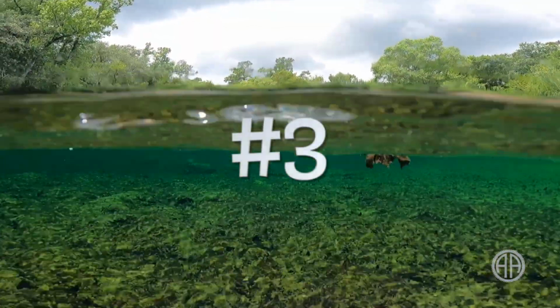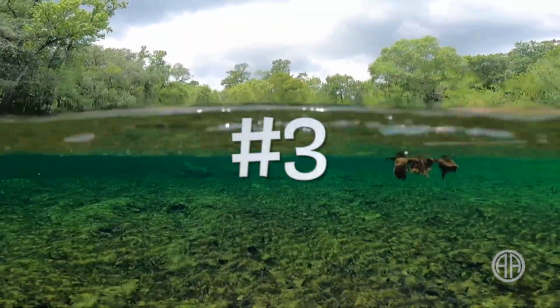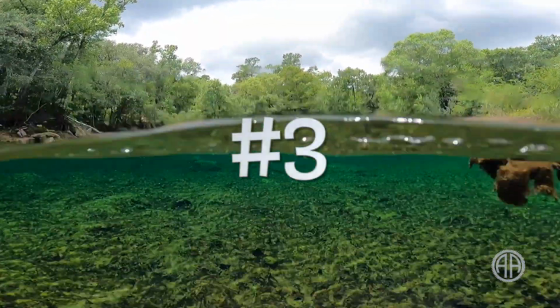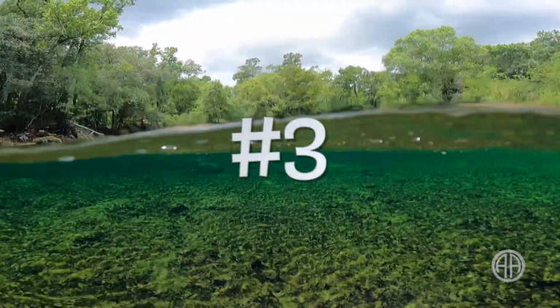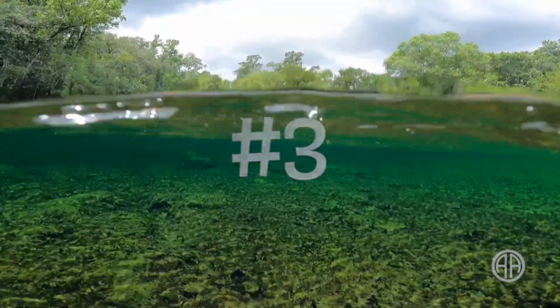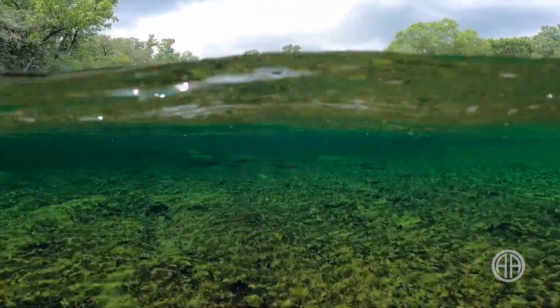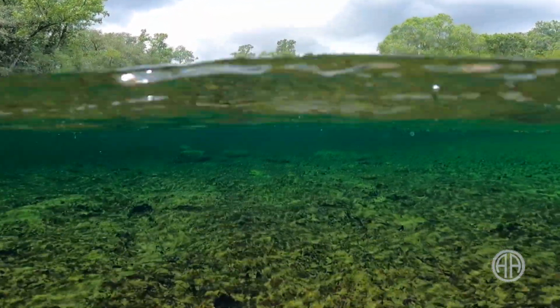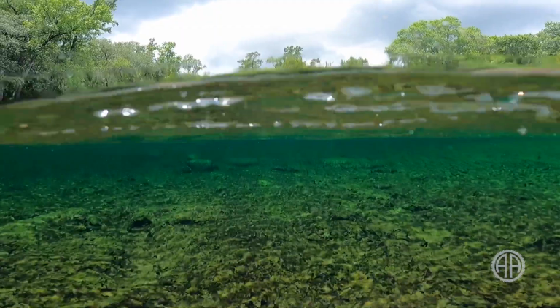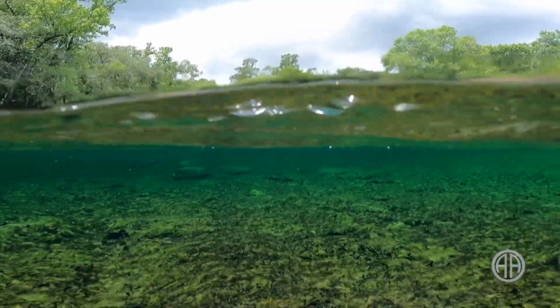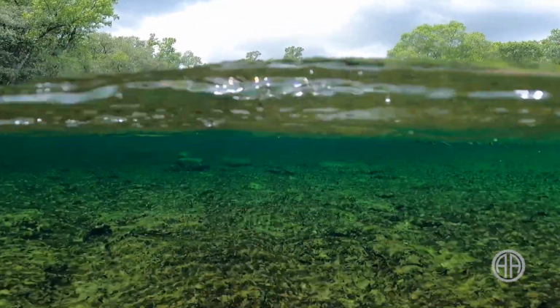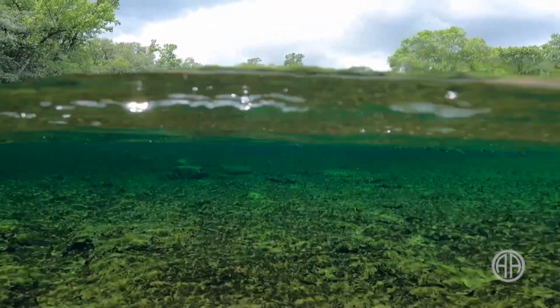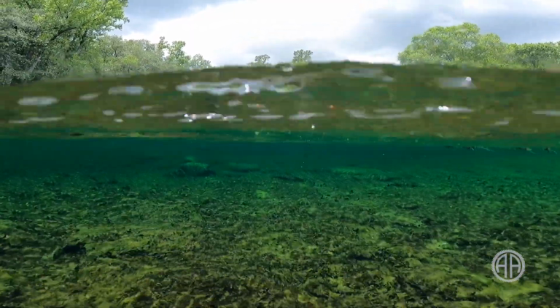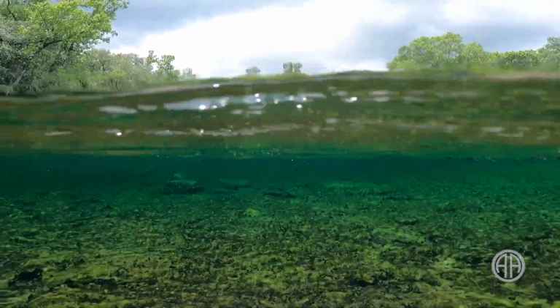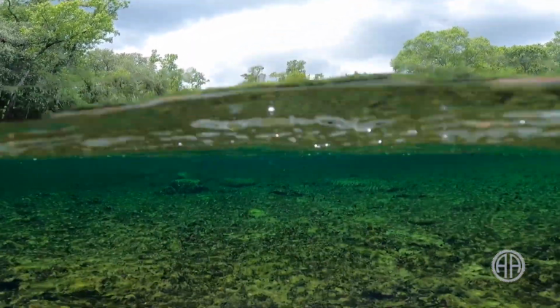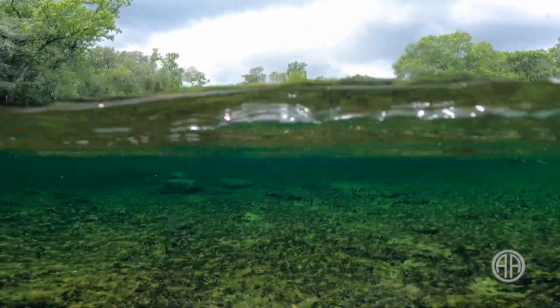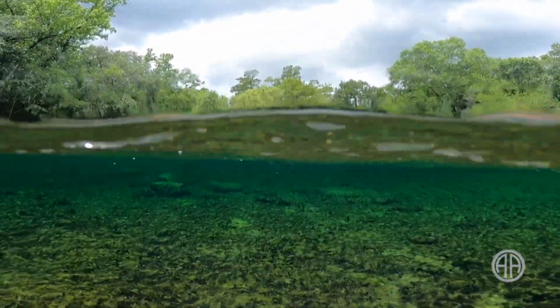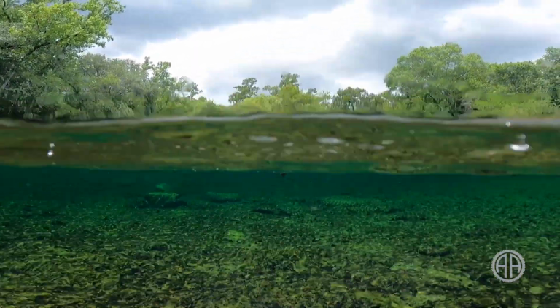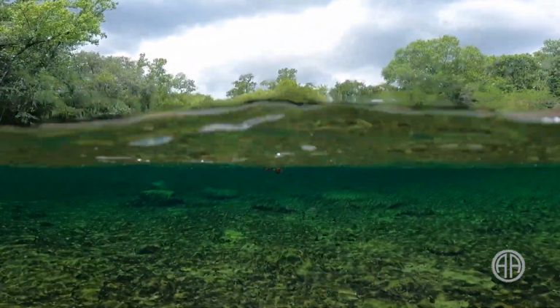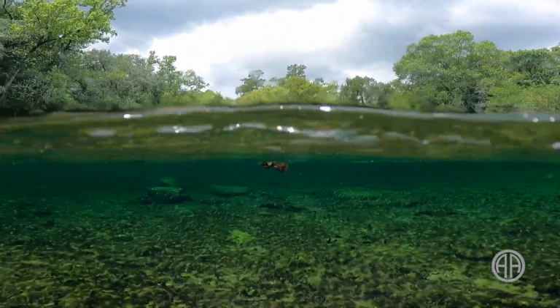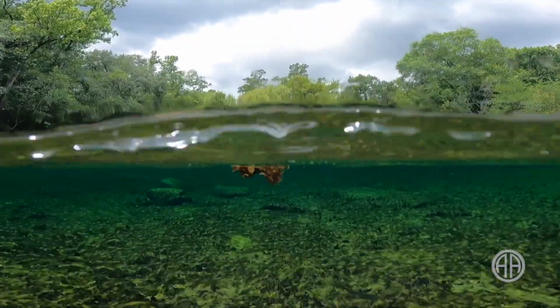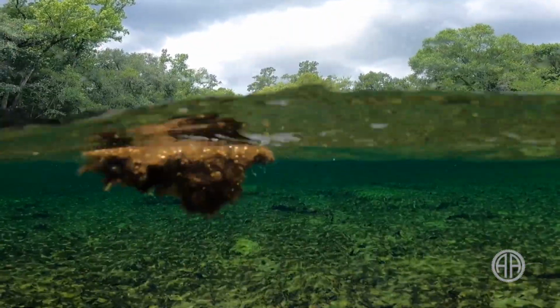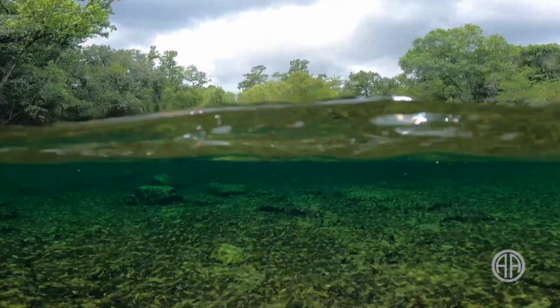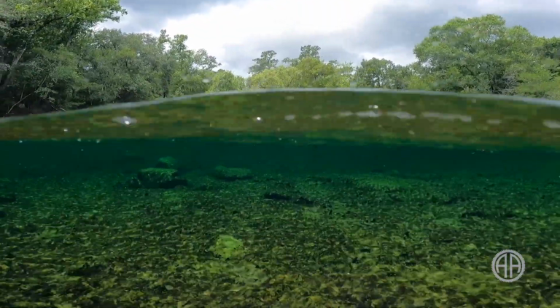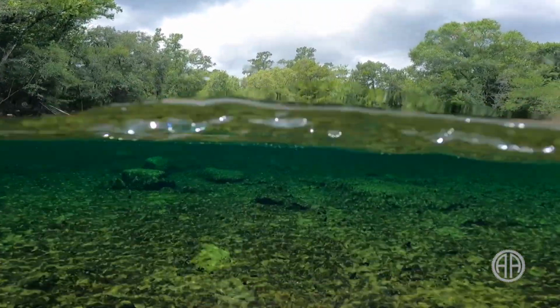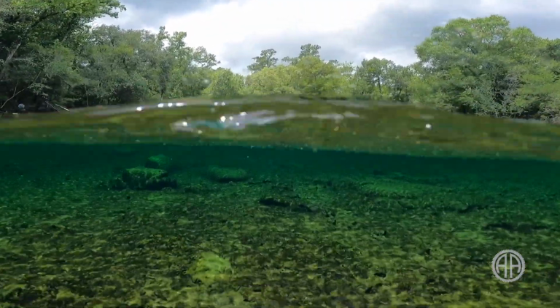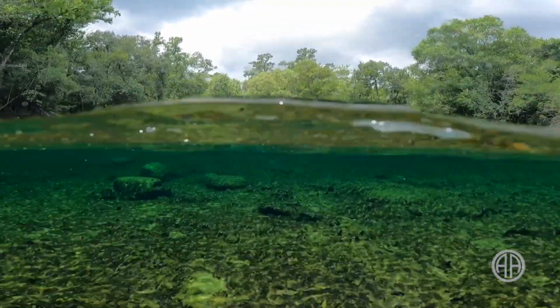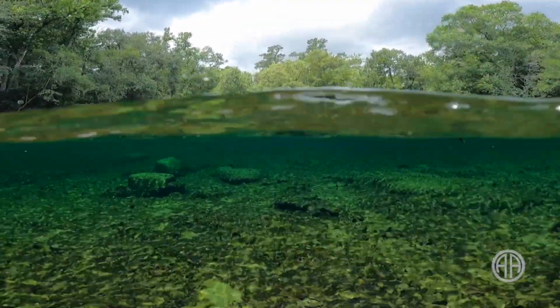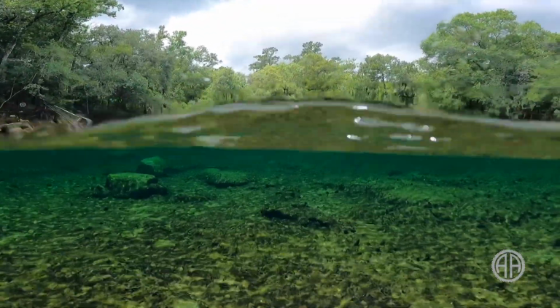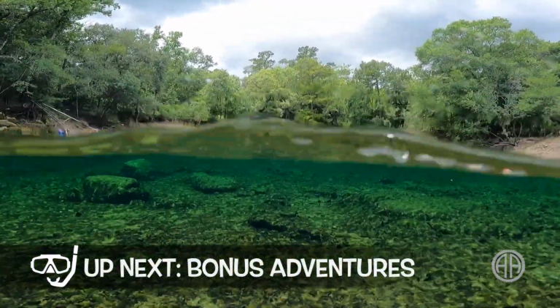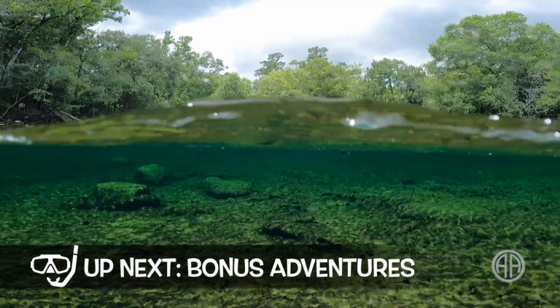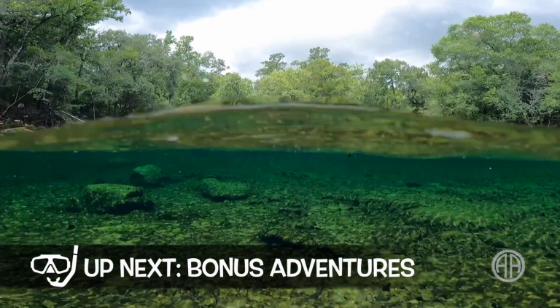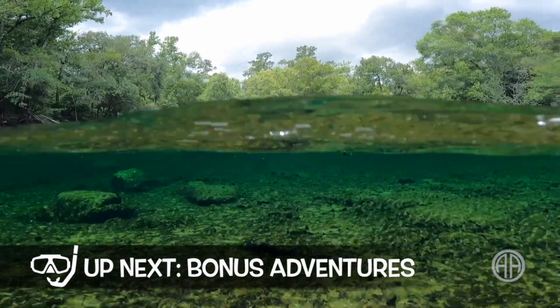Number three, you might have noticed Troy Spring's unique emerald green color. It's a direct reflection of the algae growth that covers the limestone formations and pretty much everything else at Troy Spring.